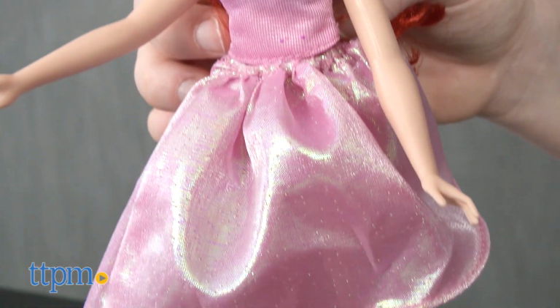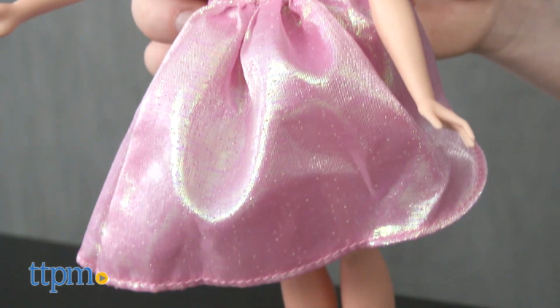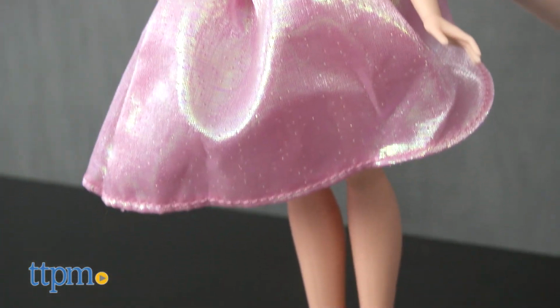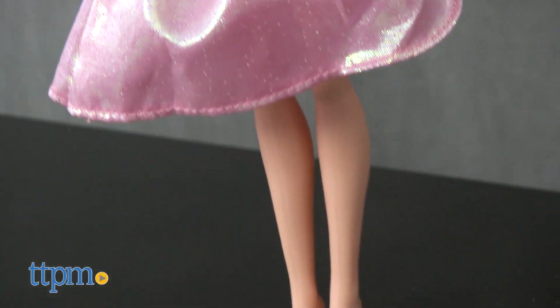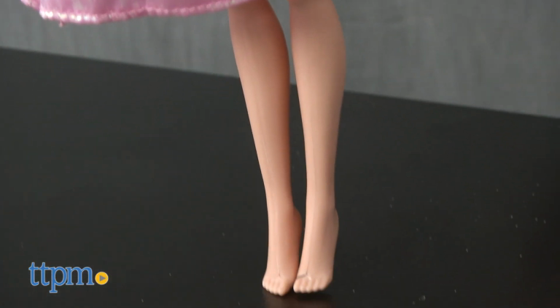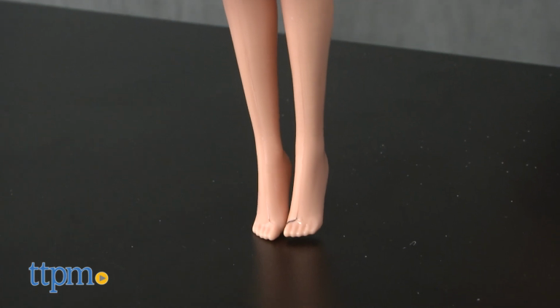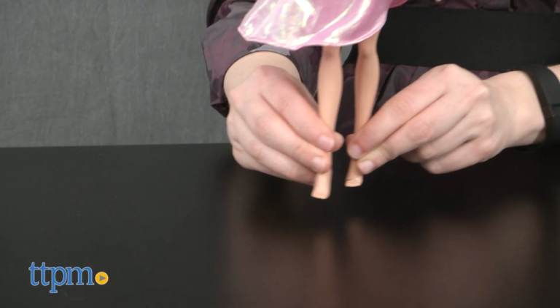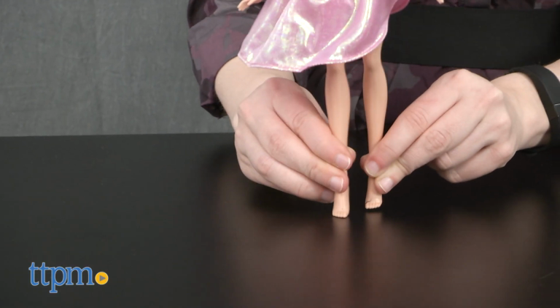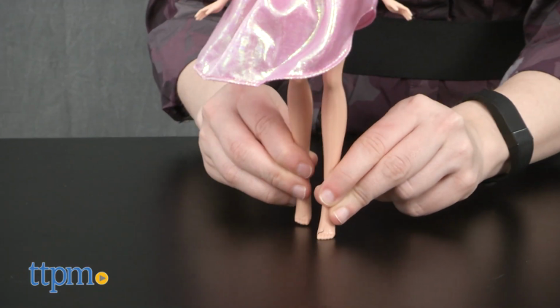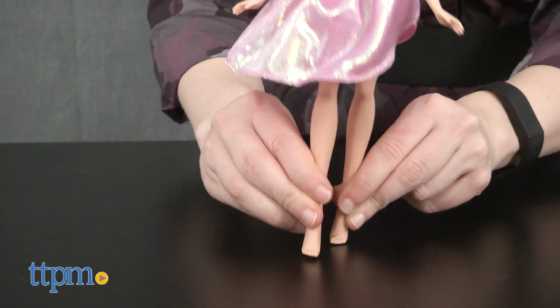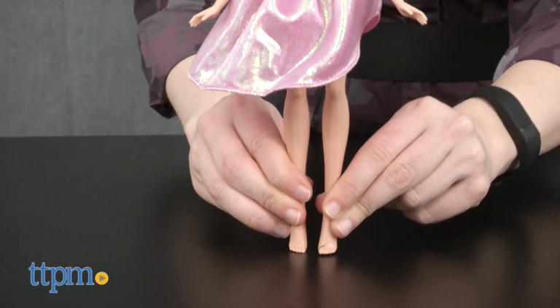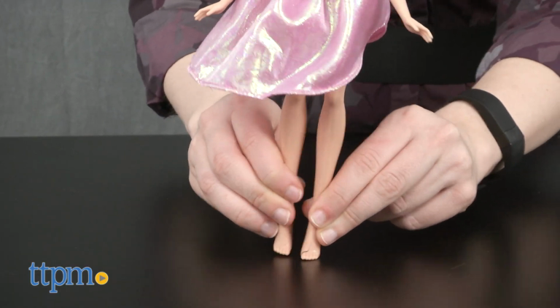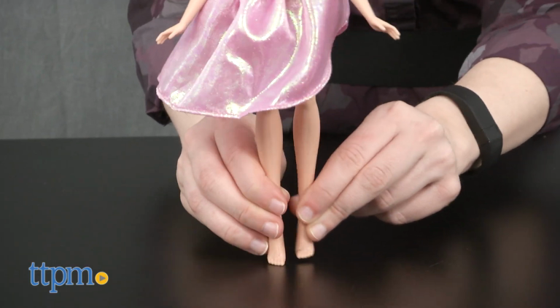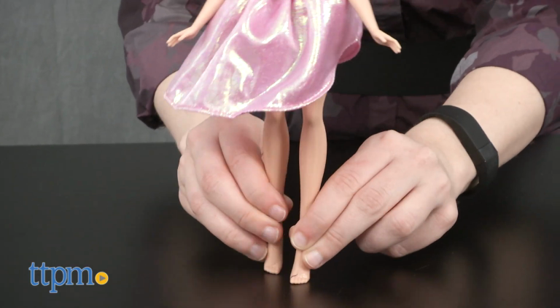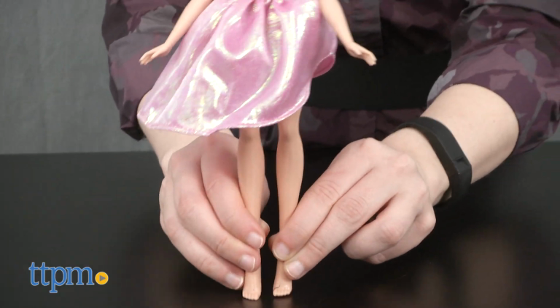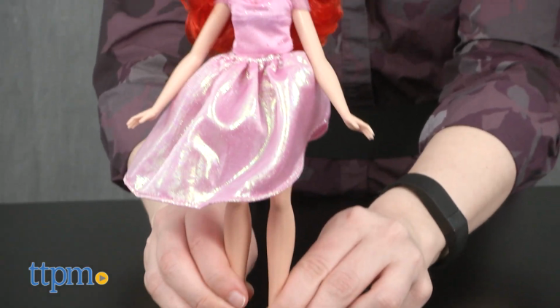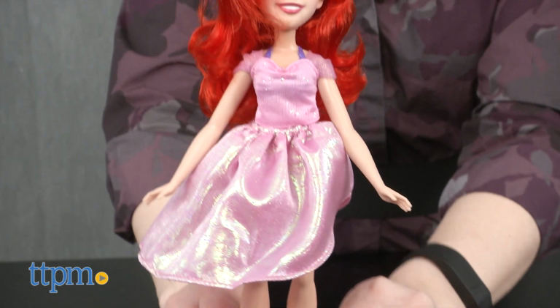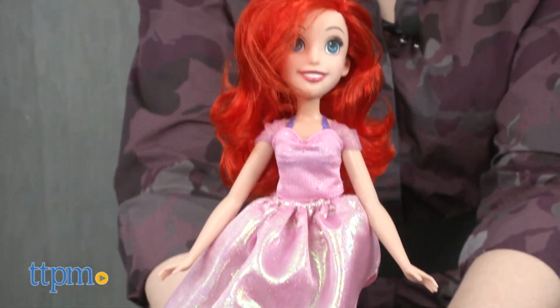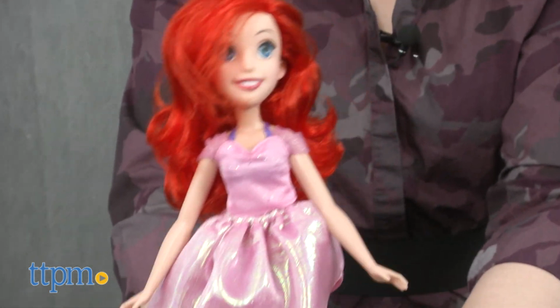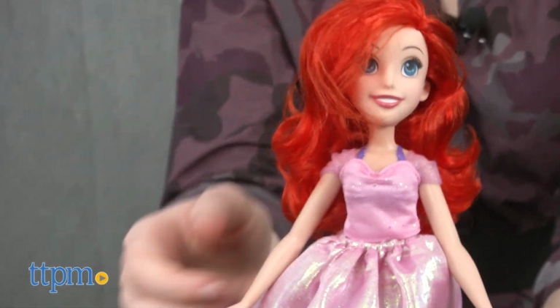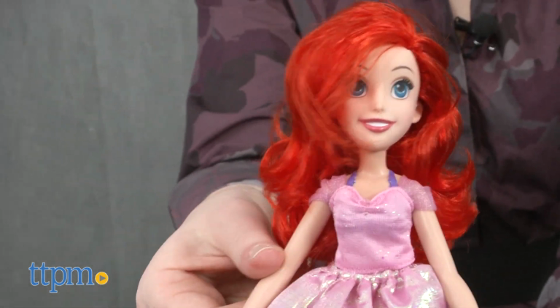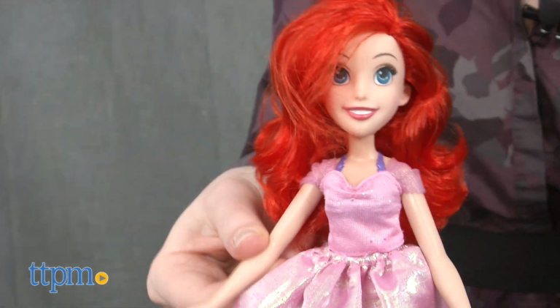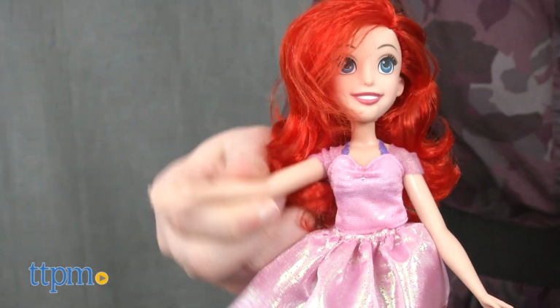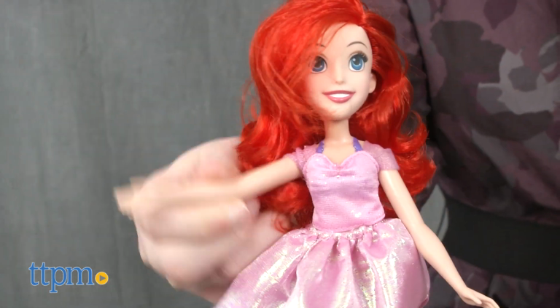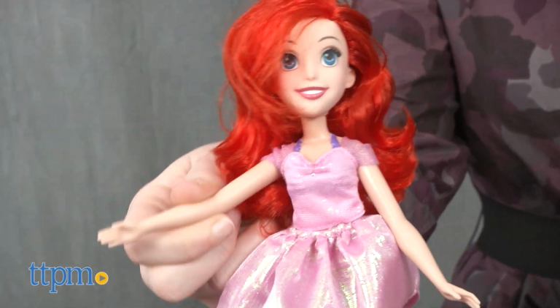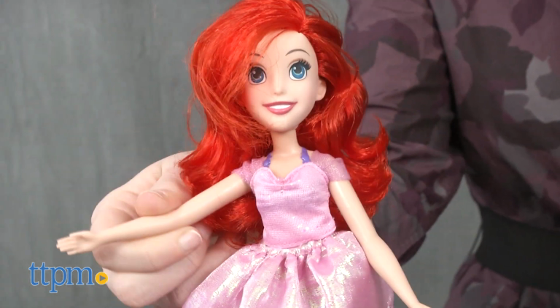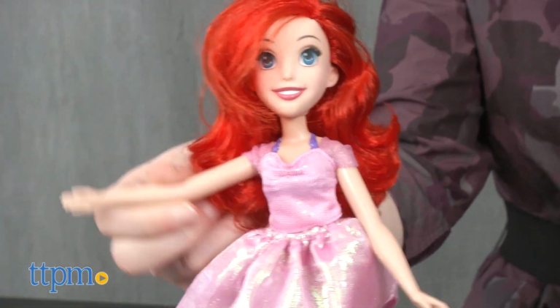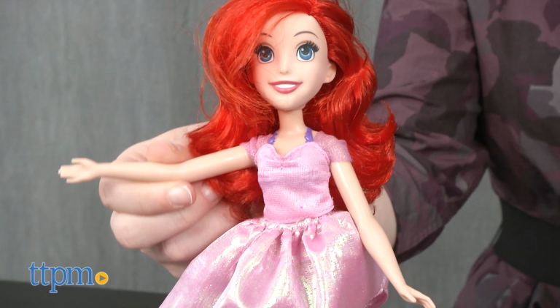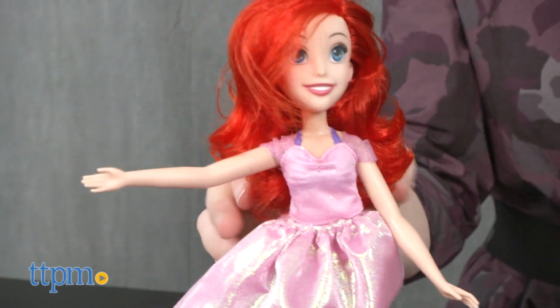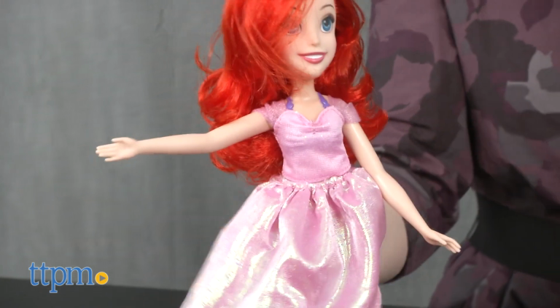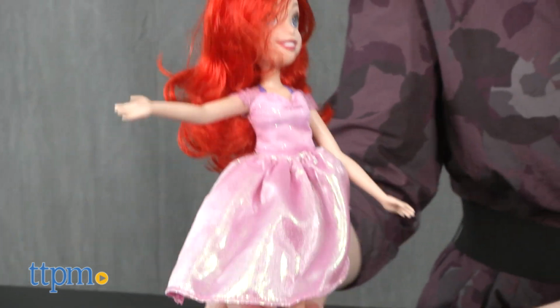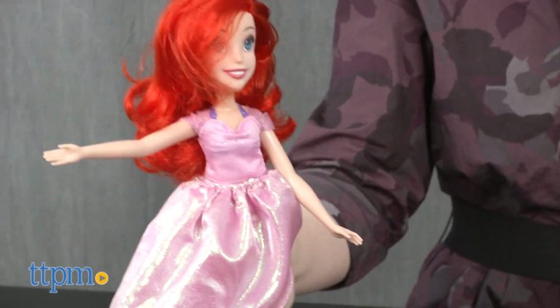Overall, we like the two play patterns this doll offers fans, giving them the chance to interact with the under the sea princess during bath time, as well as on dry land as they help Arielle transform from a mermaid to a human. There is also a bit of fashion play involved with the outfit change.